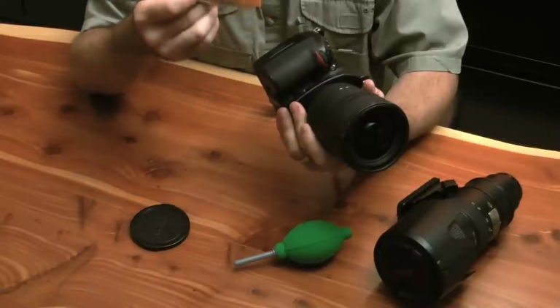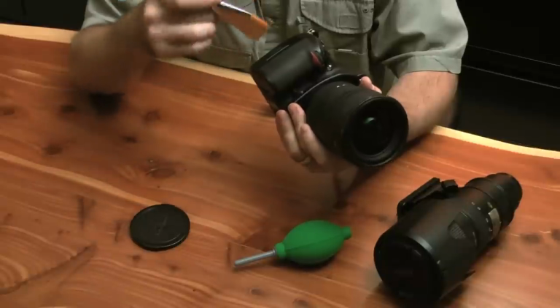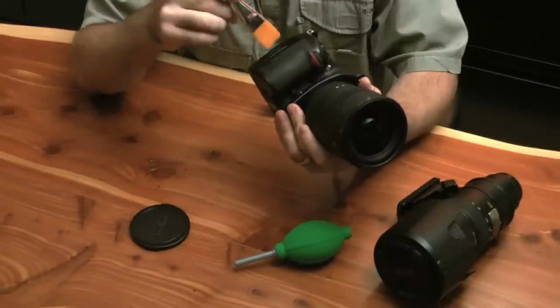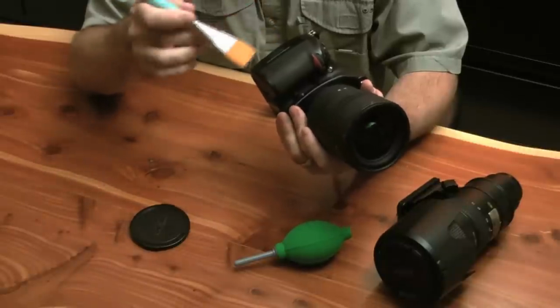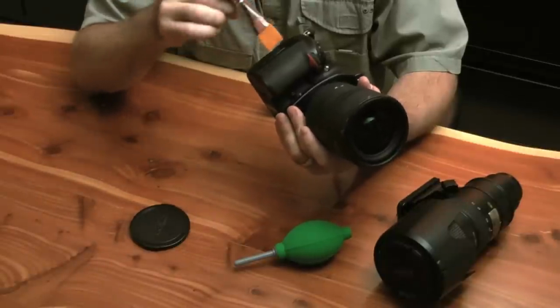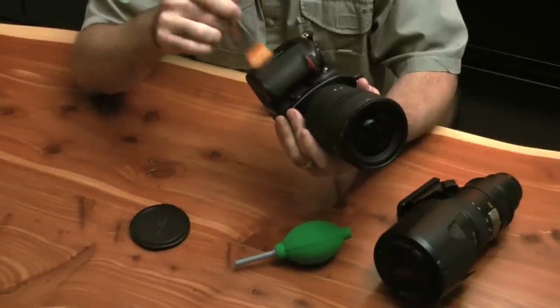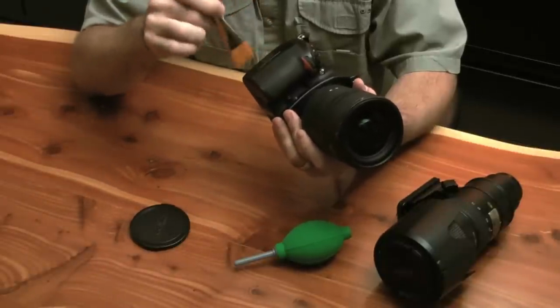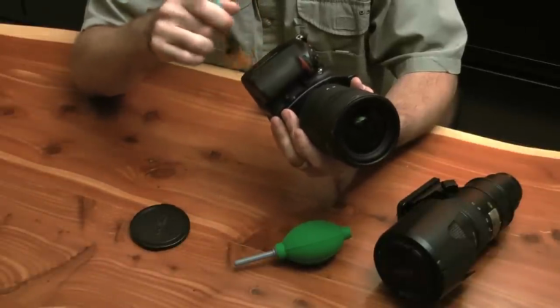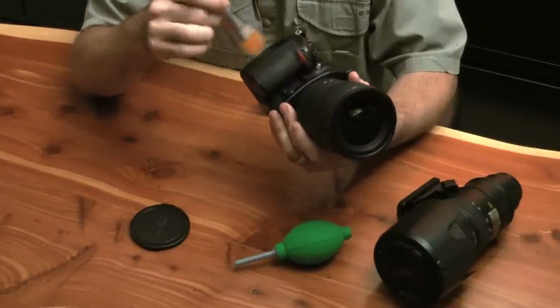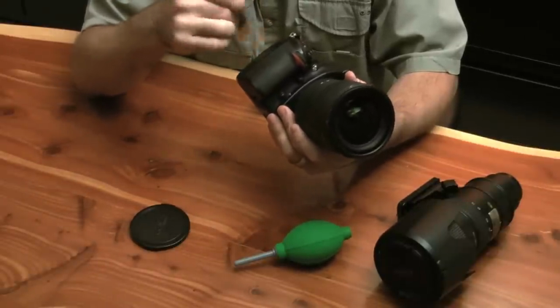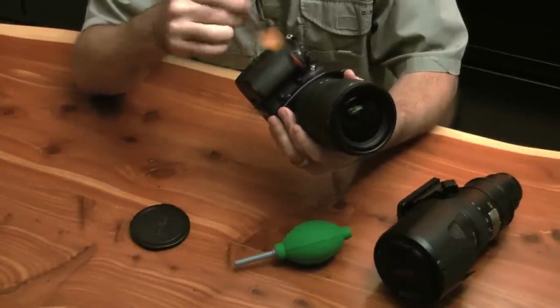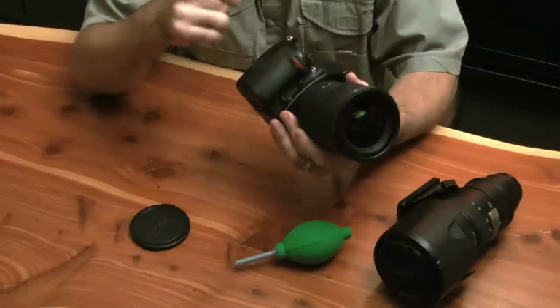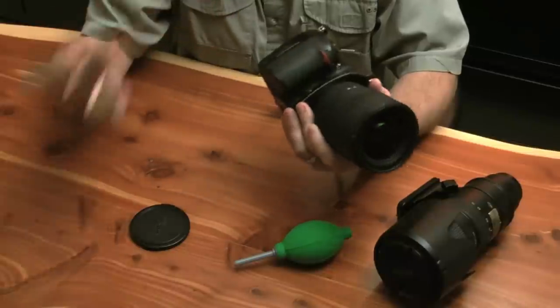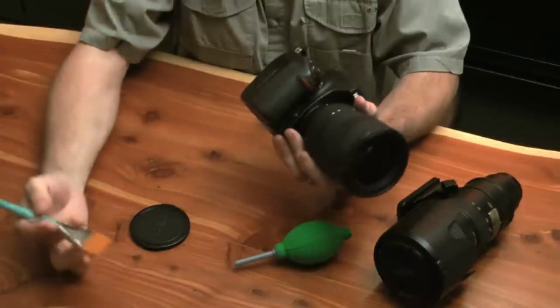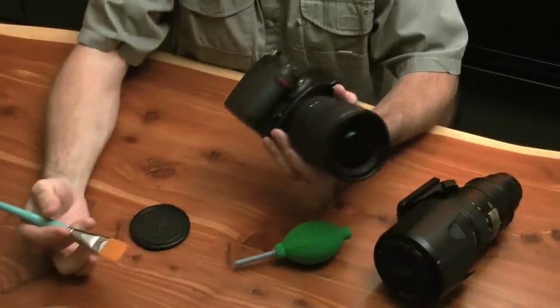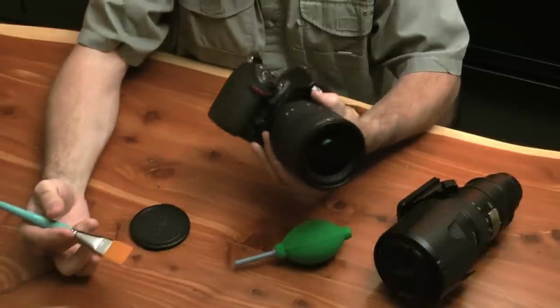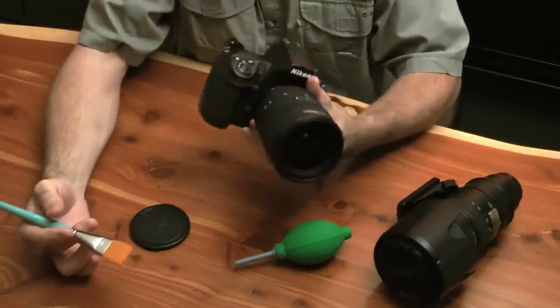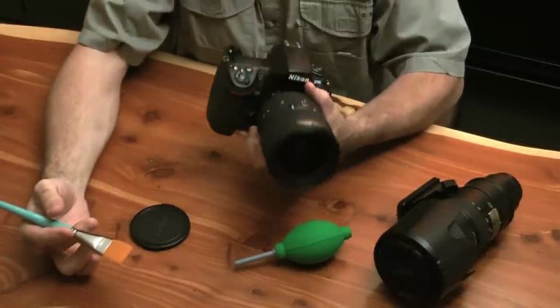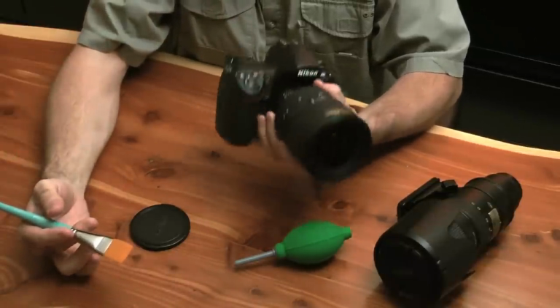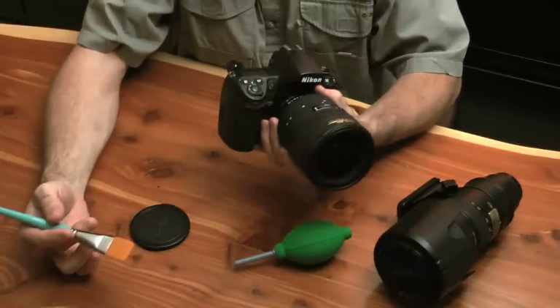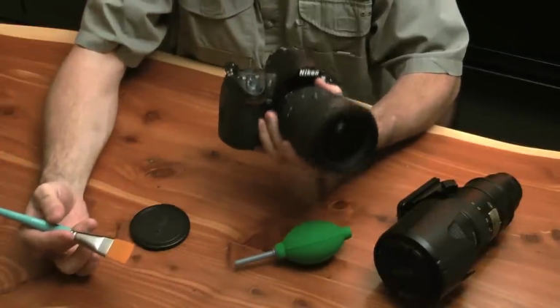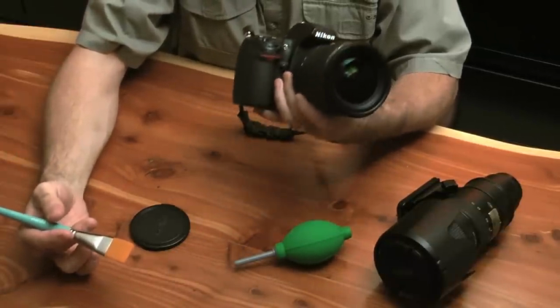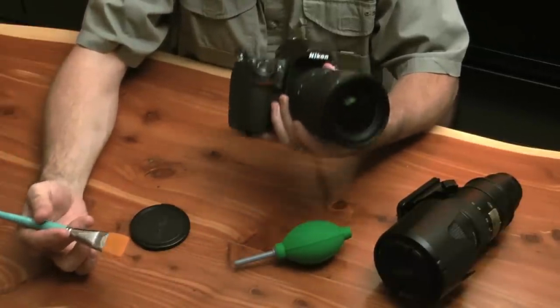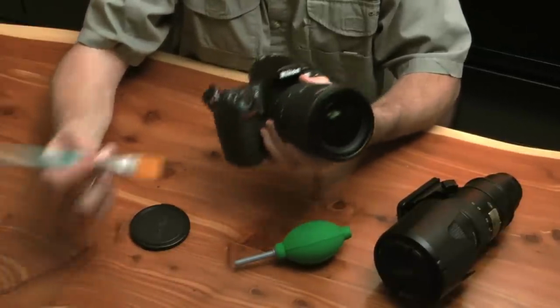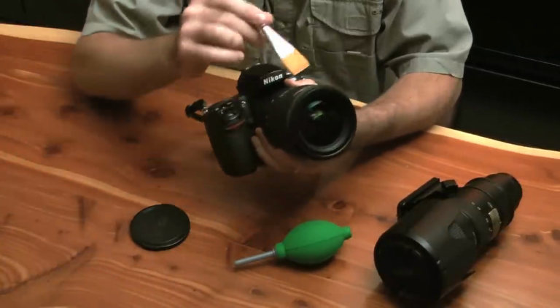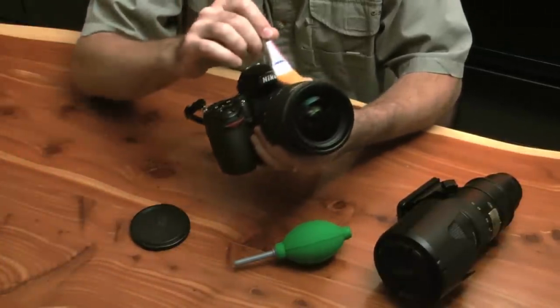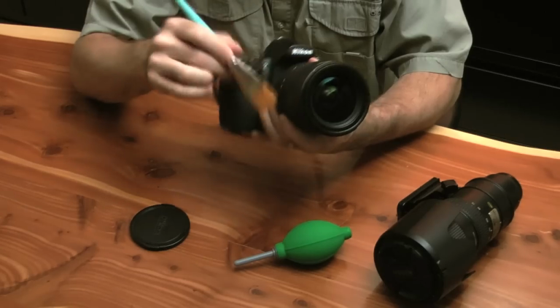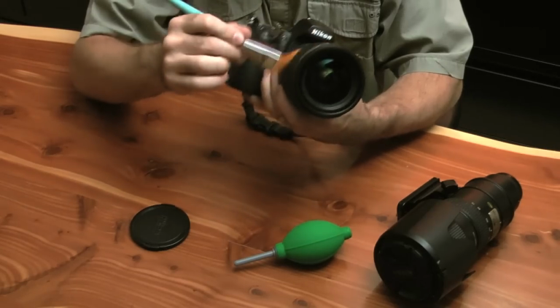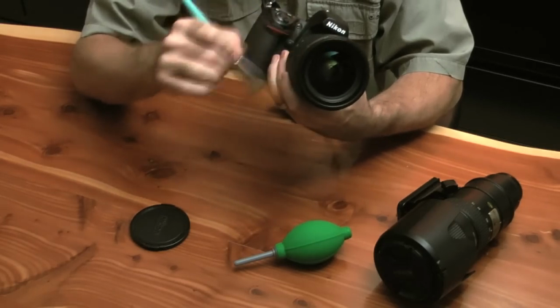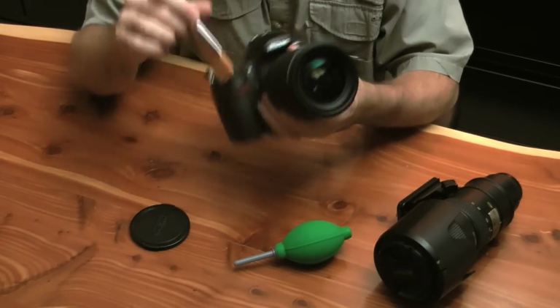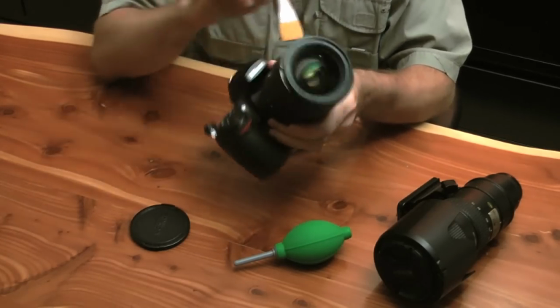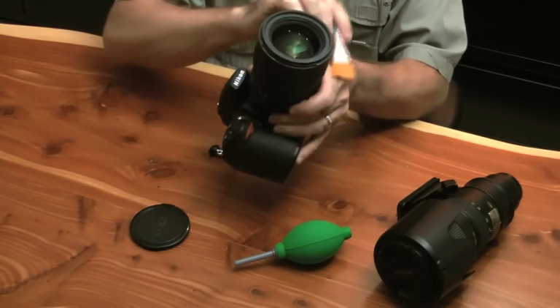Most likely the sand is going to come right off. If you go through with a brush like this, you're going to knock it all off. I know some people are terrified of going to the beach with their camera, and you really don't have to be if you know how to clean it and take care of it while you're there.